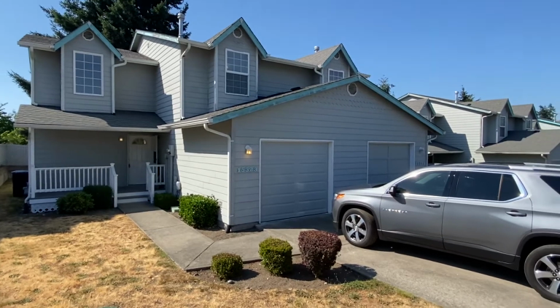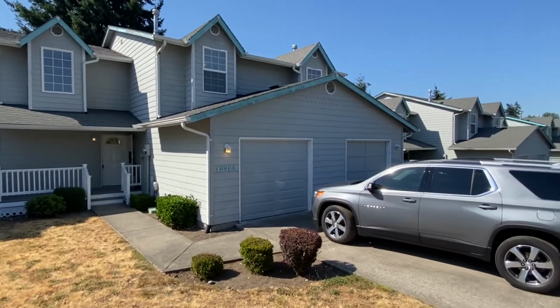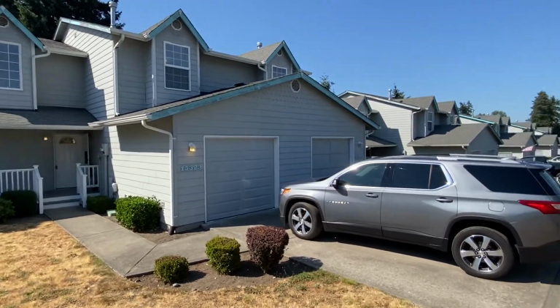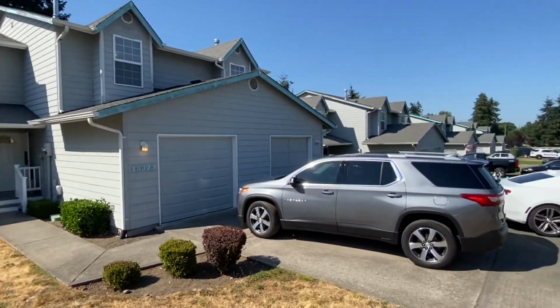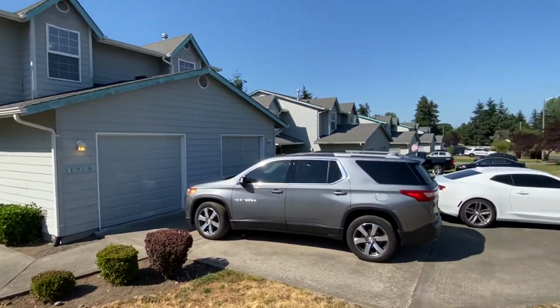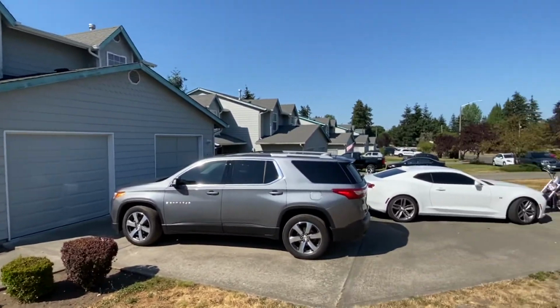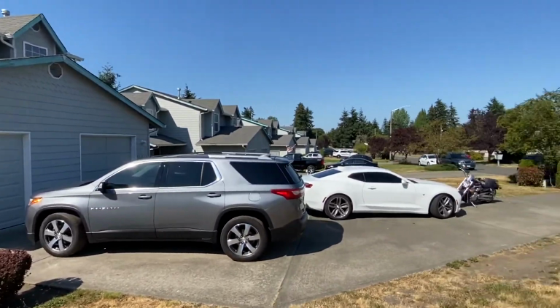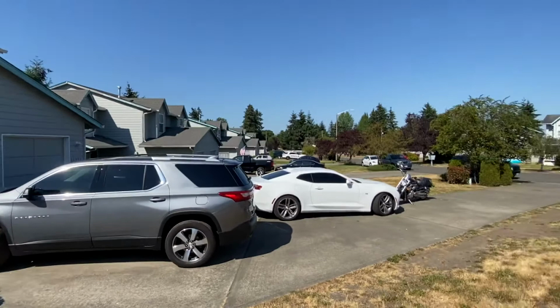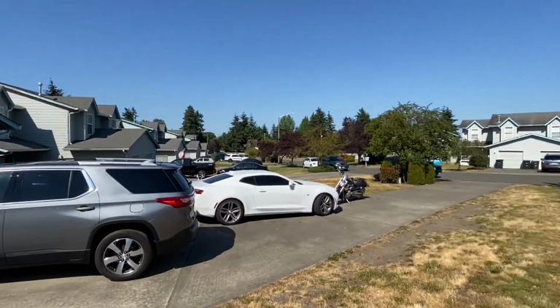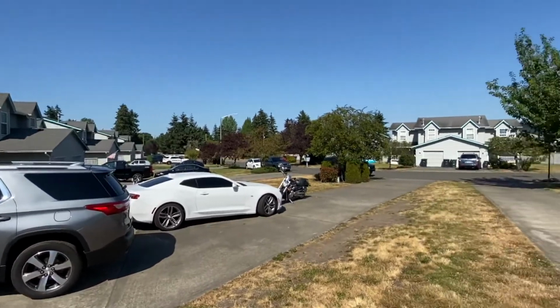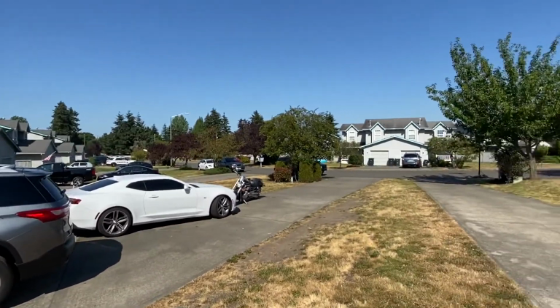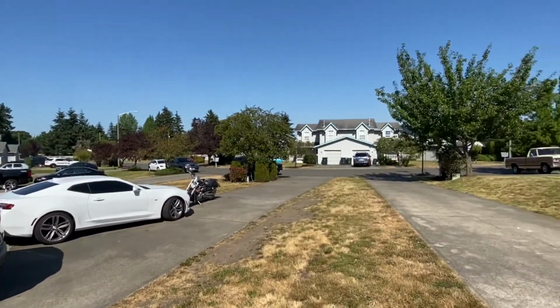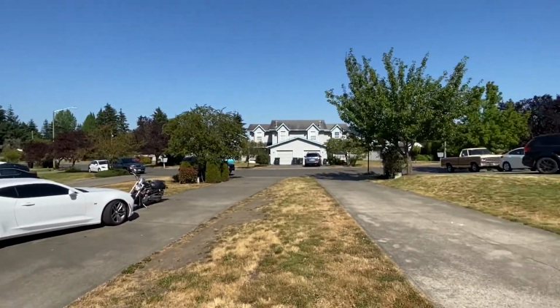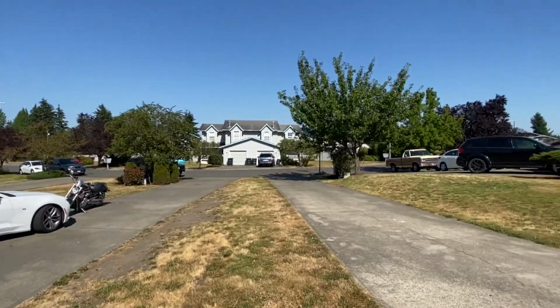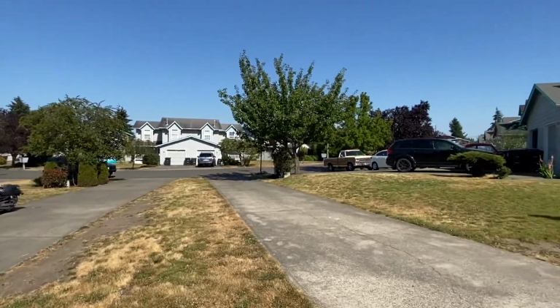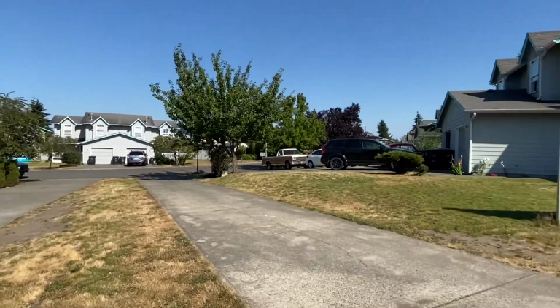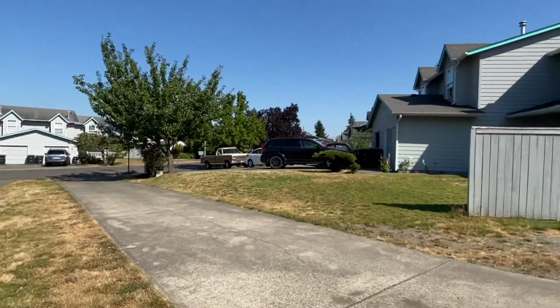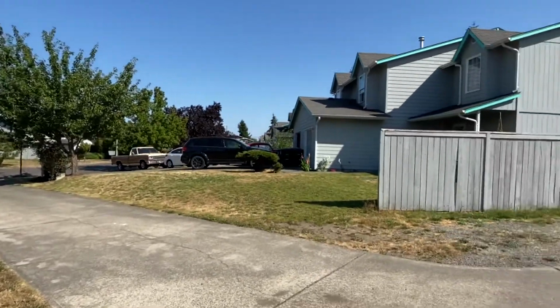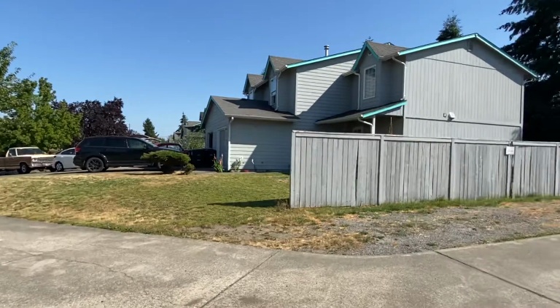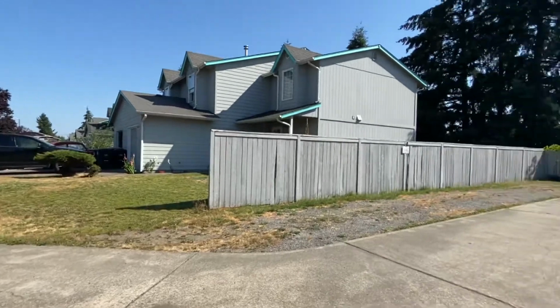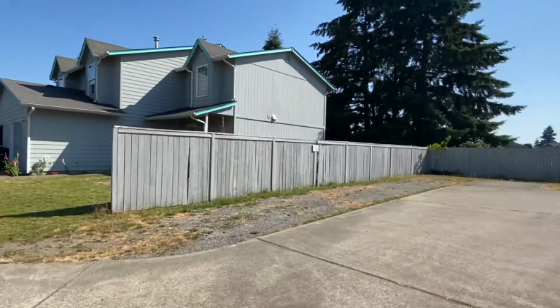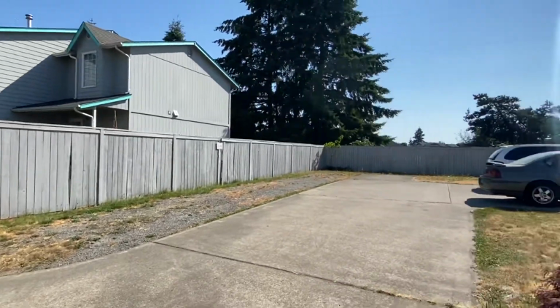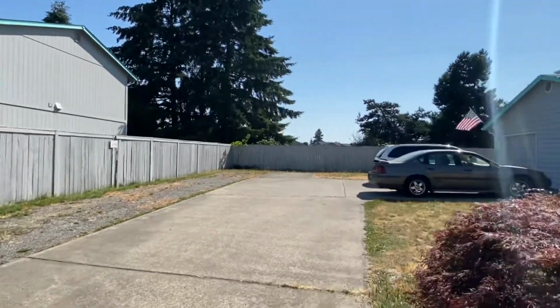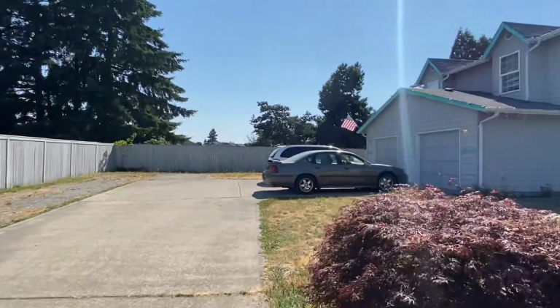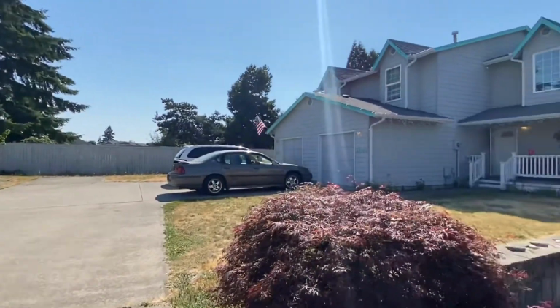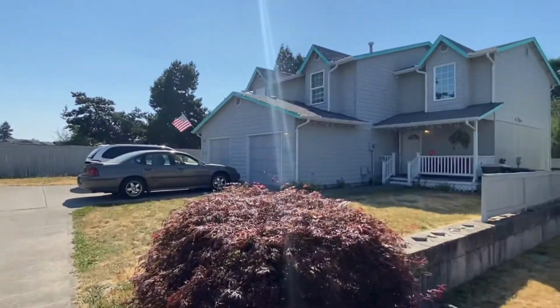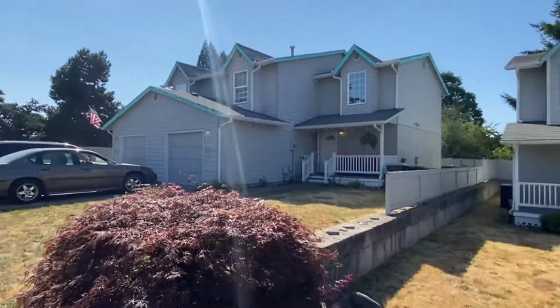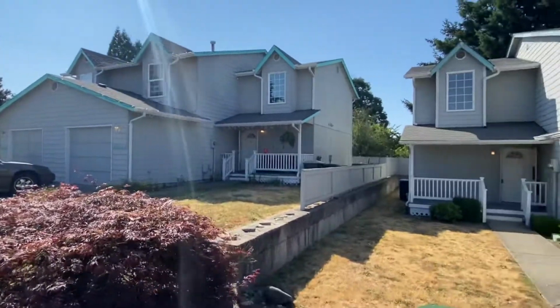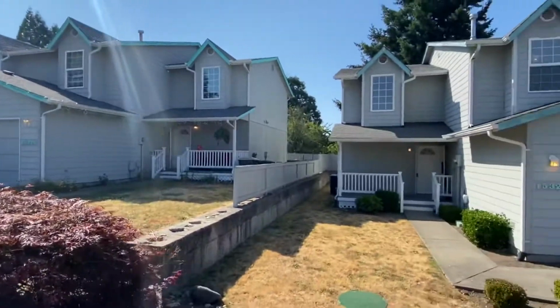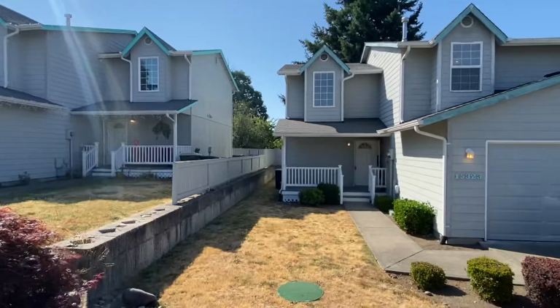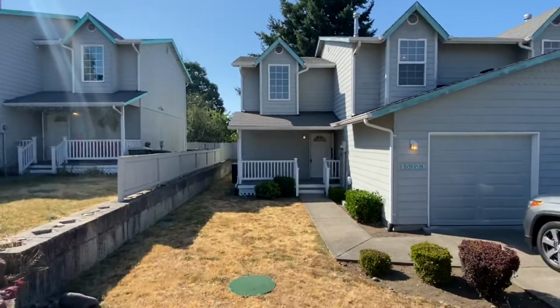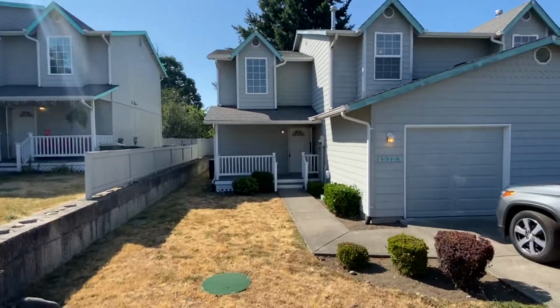Hi, this is Kim with Olympic Rentals. Today we're going to be taking a look at the duplex at 15323 Berry Valley Road here in Yelm. This is a three bedroom, two and a half bath duplex with a one car garage.